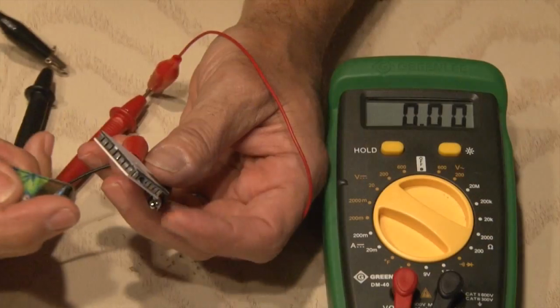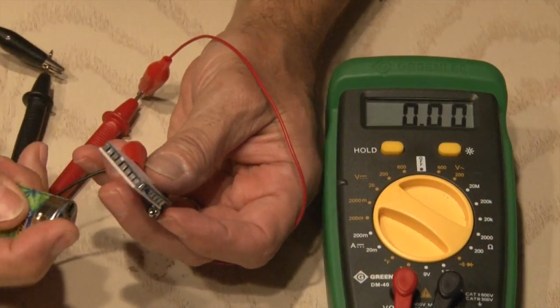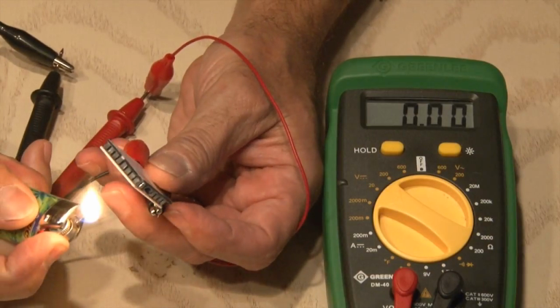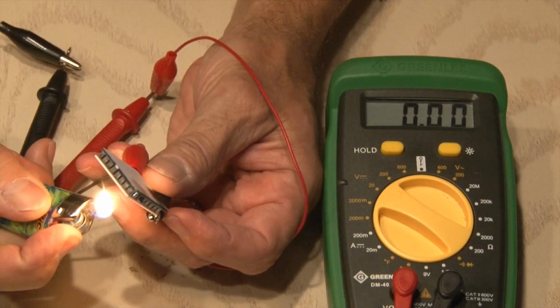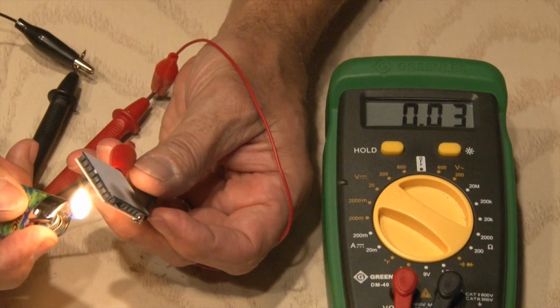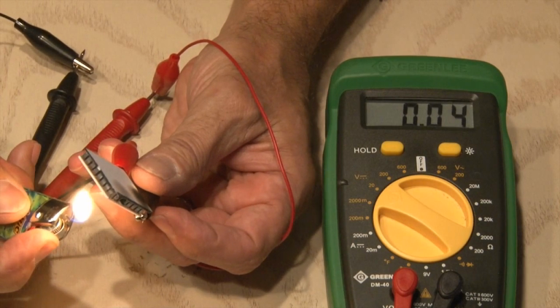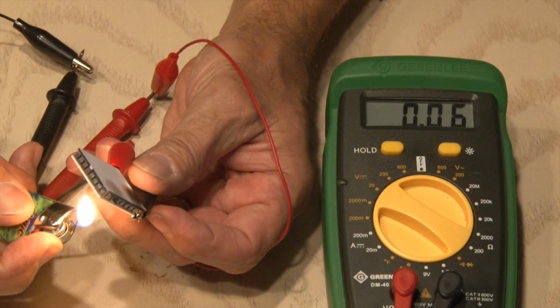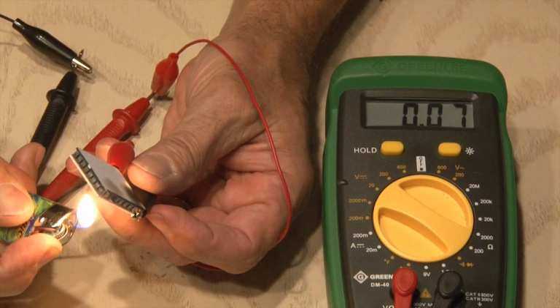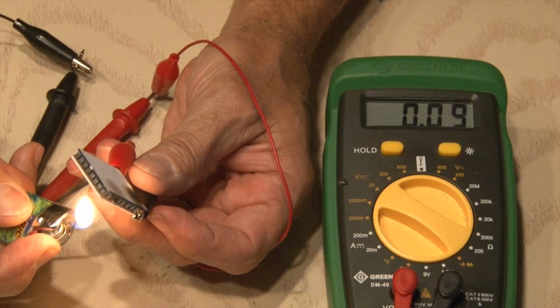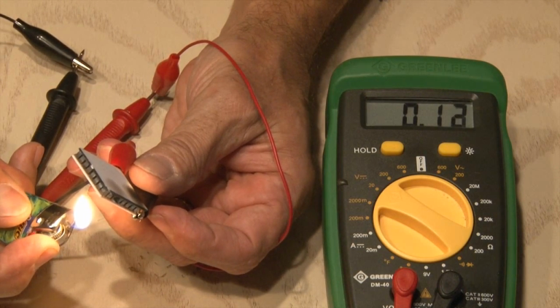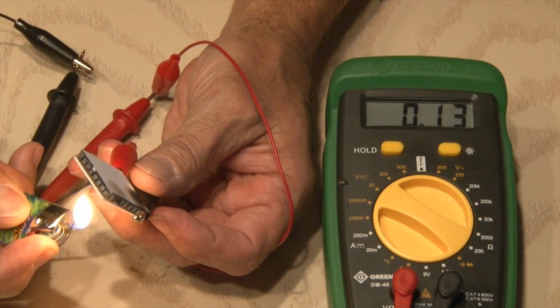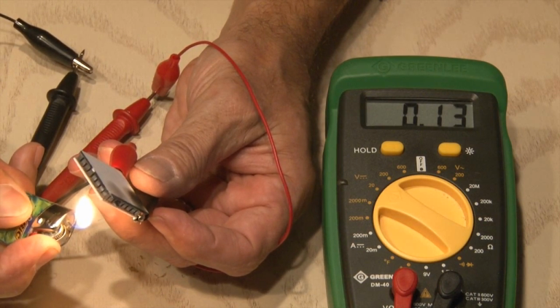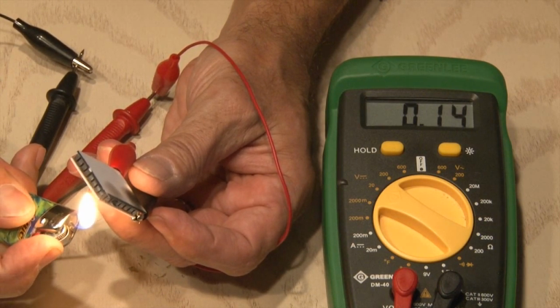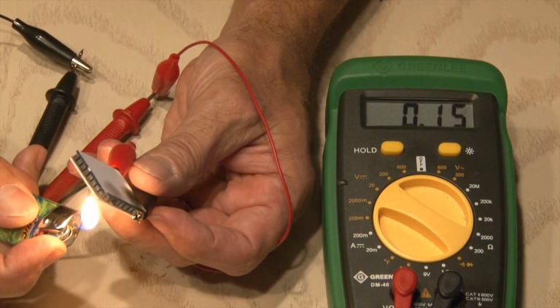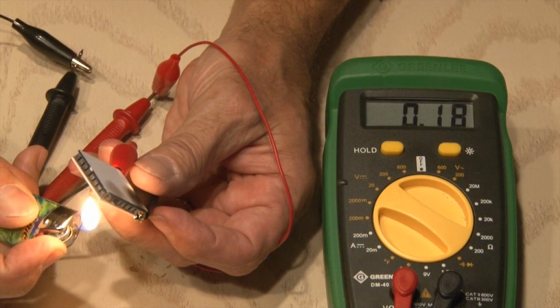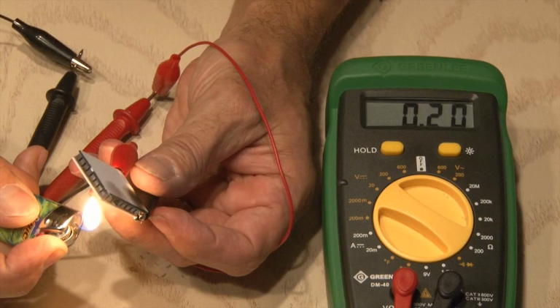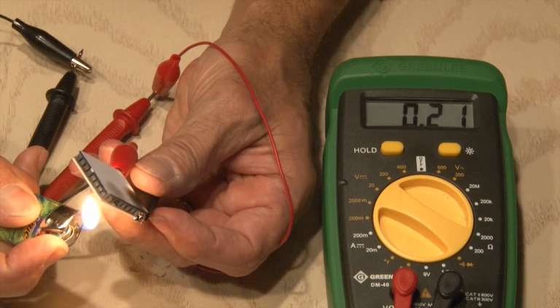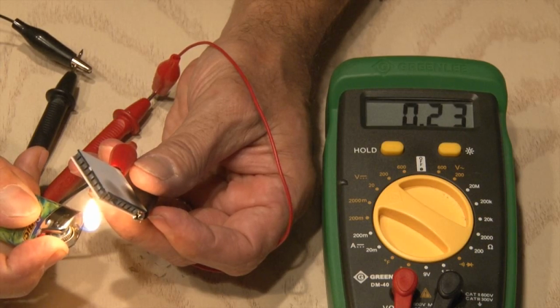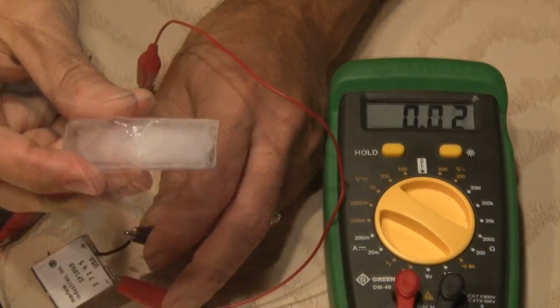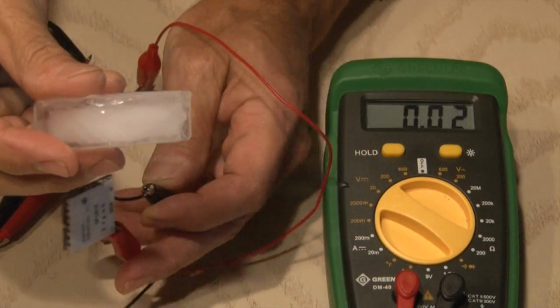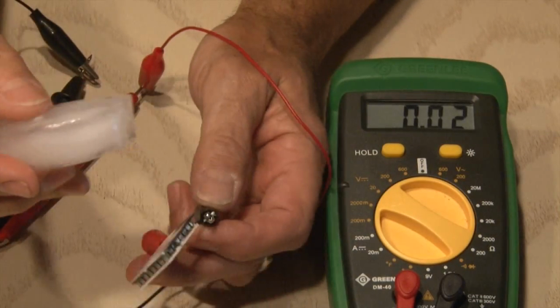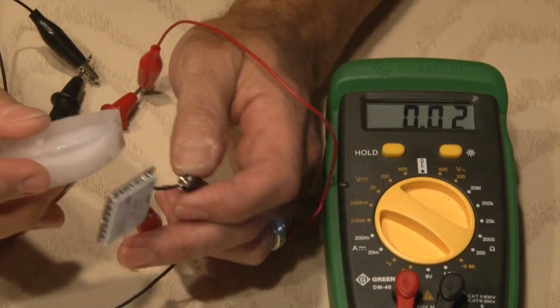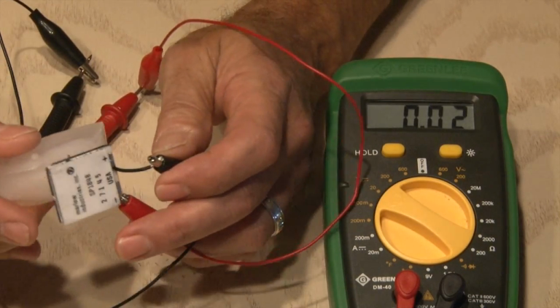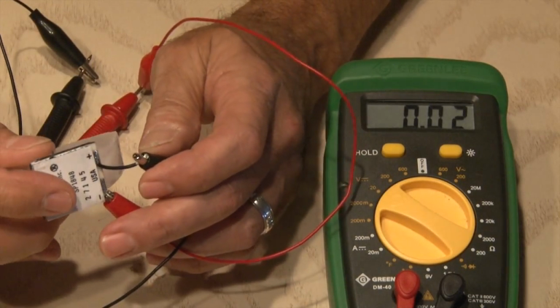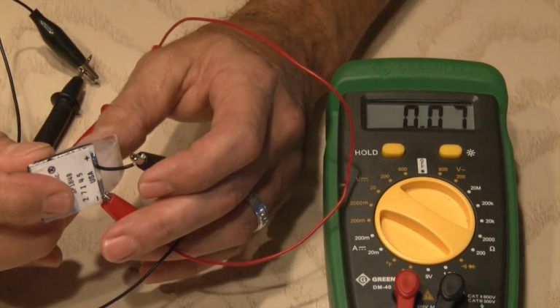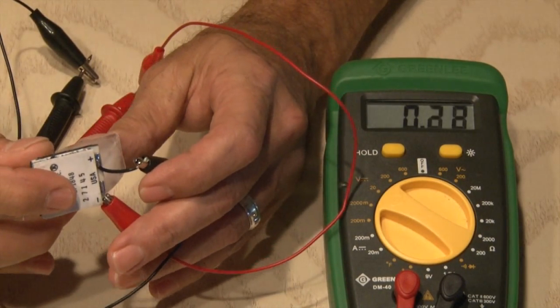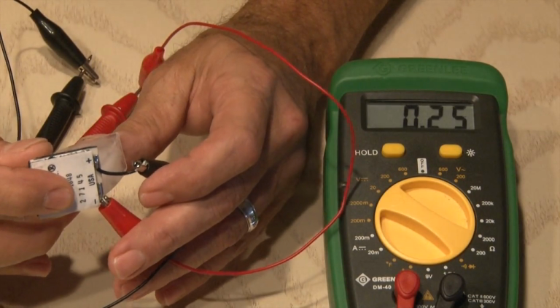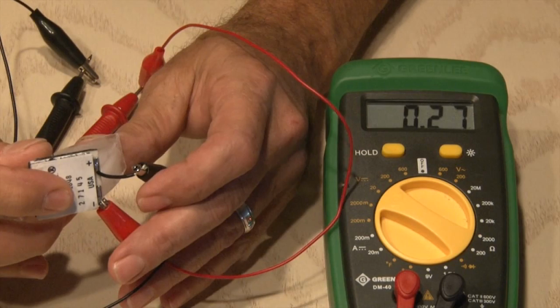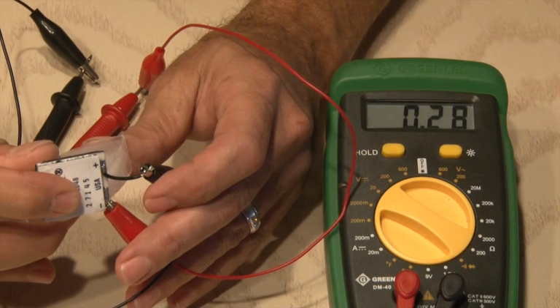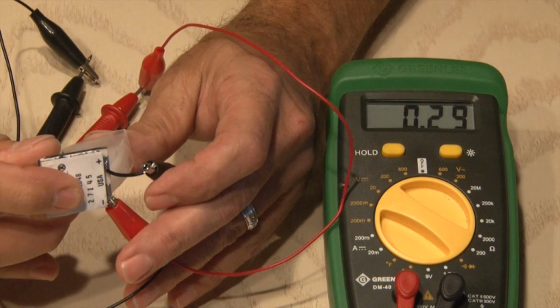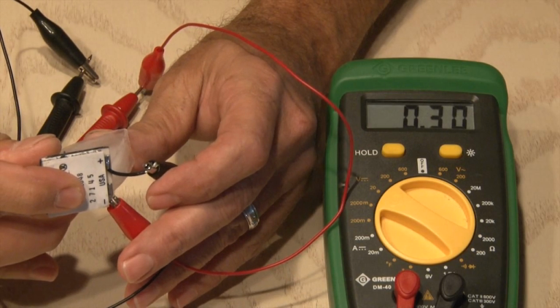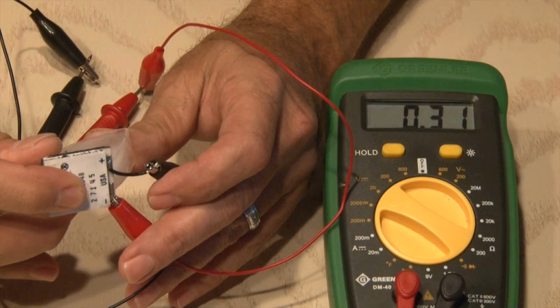If you apply heat to one side of the generator it starts creating voltage — in small amounts because this is a very small flame and not enough heat. And if you apply cold to the other side of the generator it also generates voltage. These are really cool.